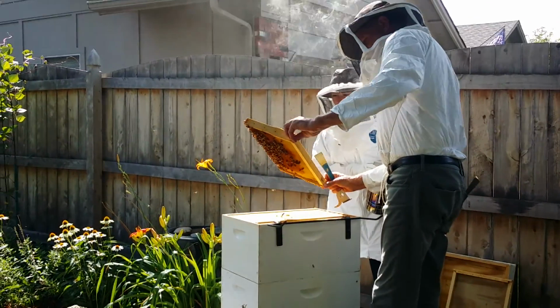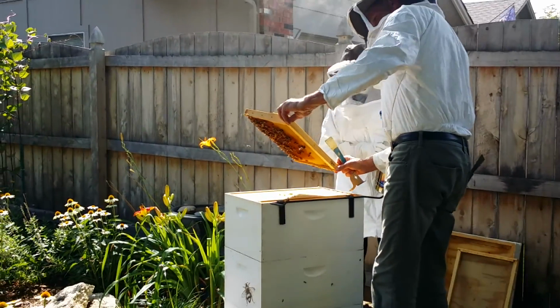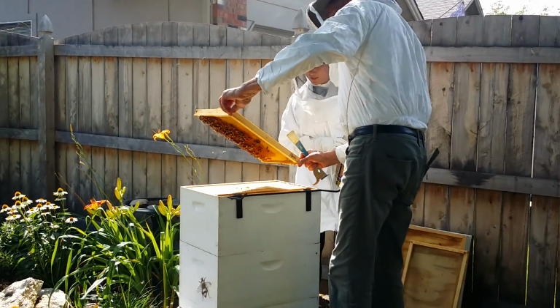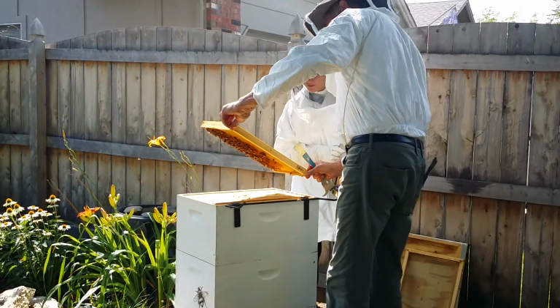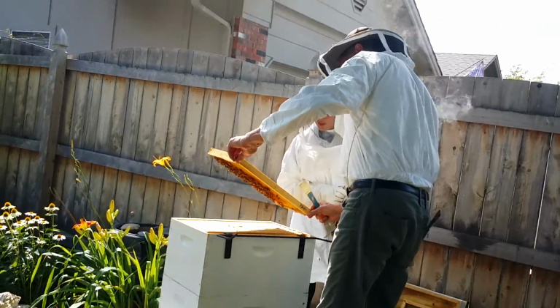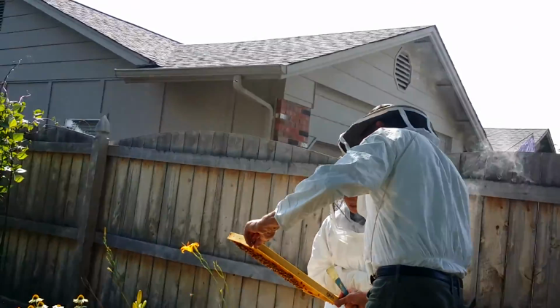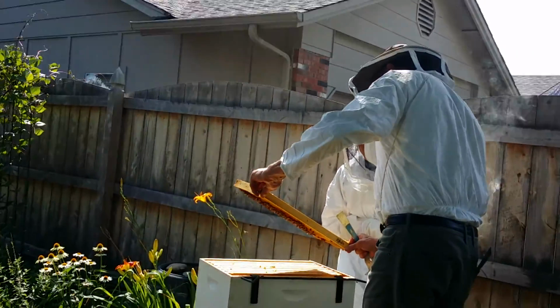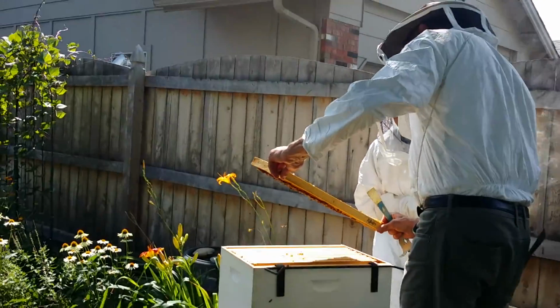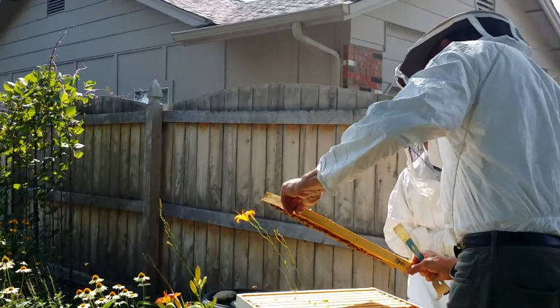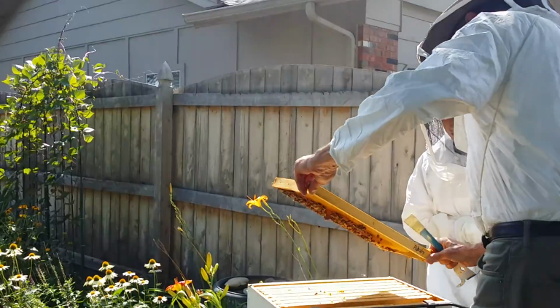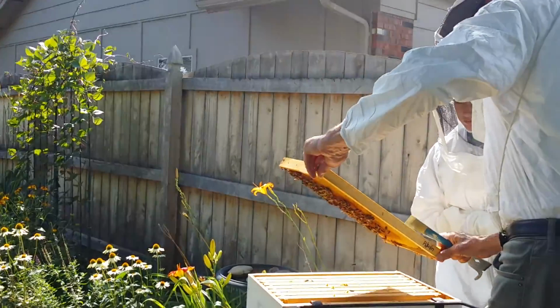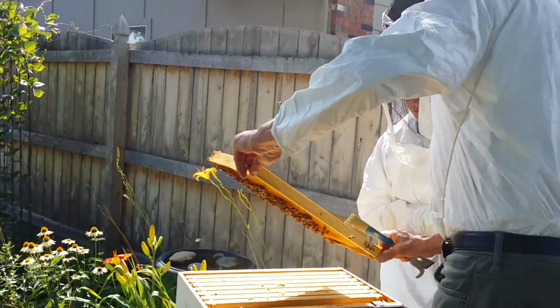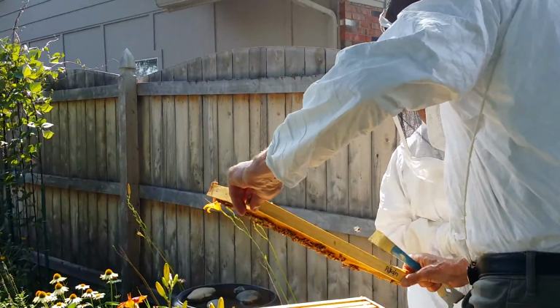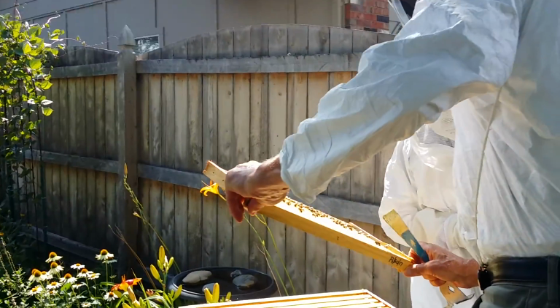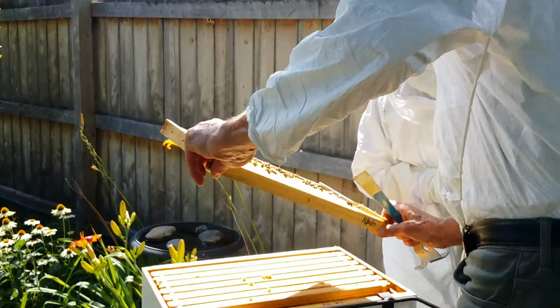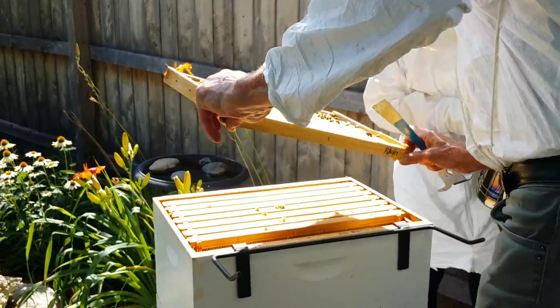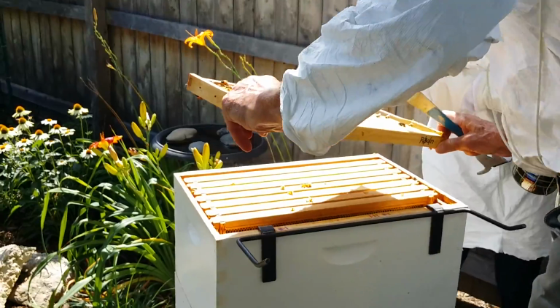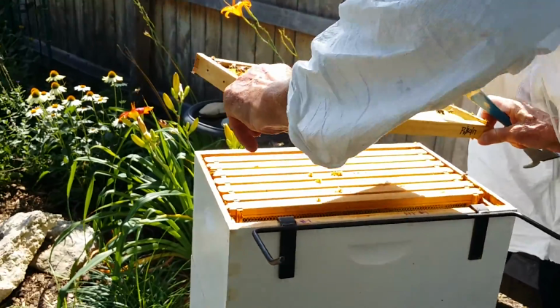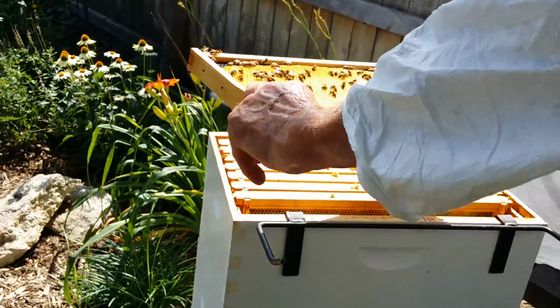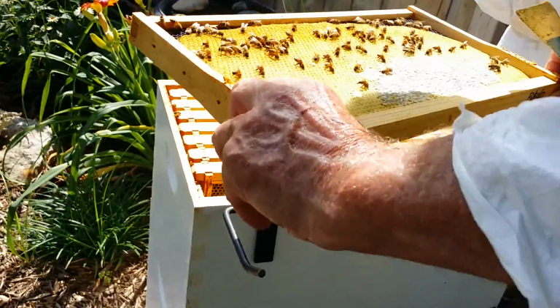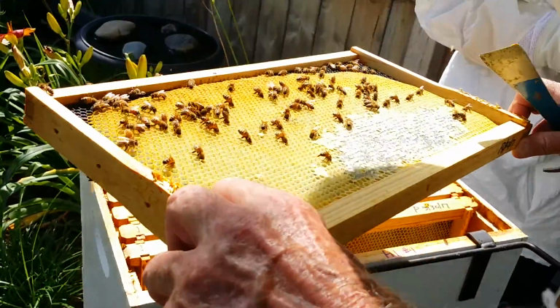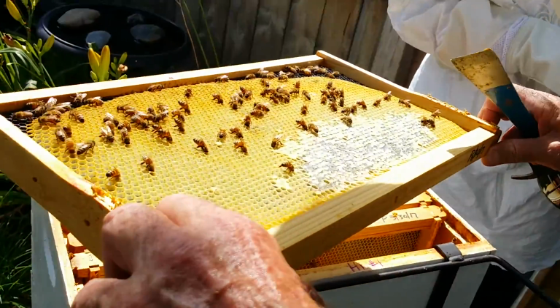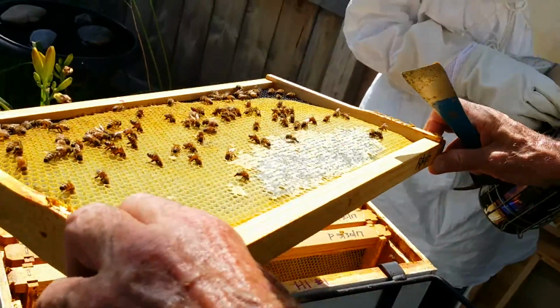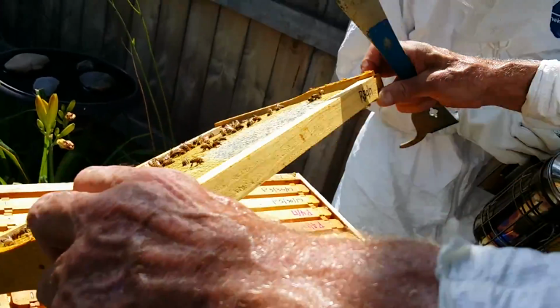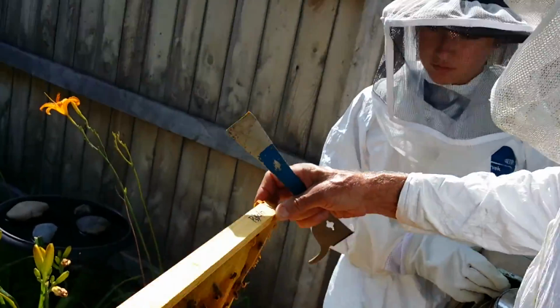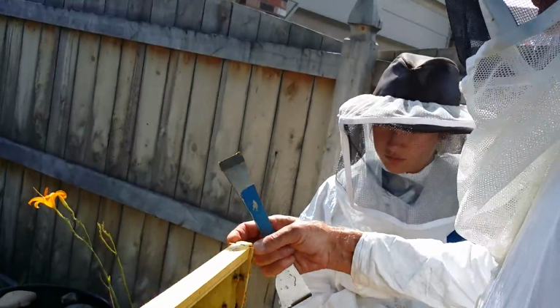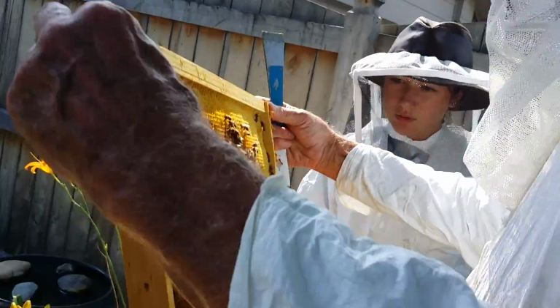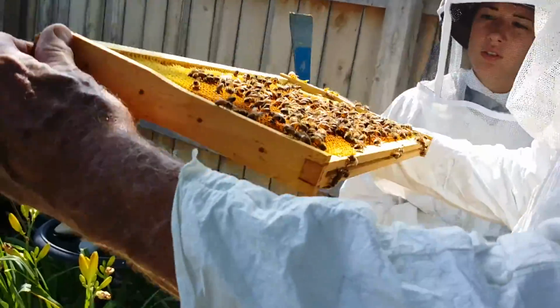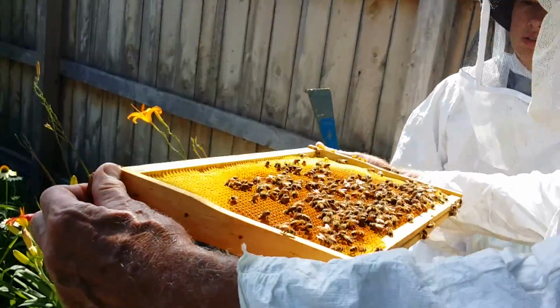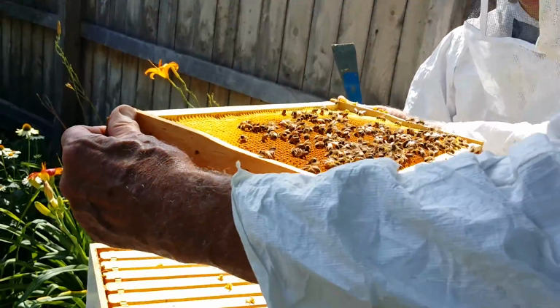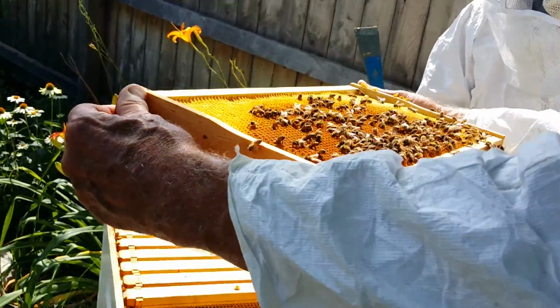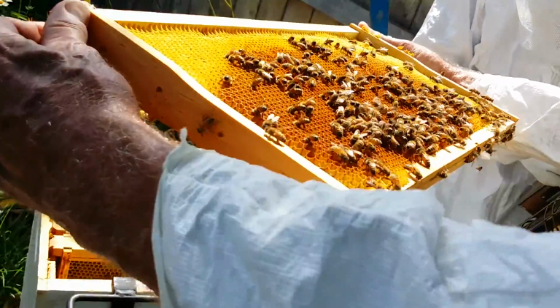How do you get honey out of it? See the liquidy stuff? Is that honey? That's nectar. Yeah, this is honey up here — they've already started to cap some. How do you get the honey out? They just — I've got special equipment that we use. It's called an extractor.